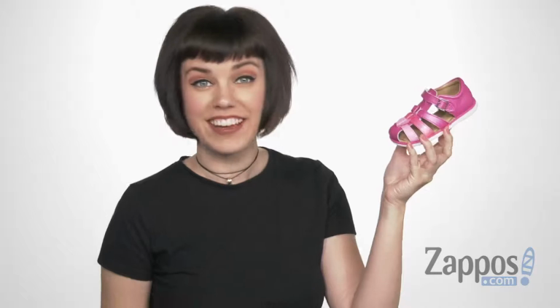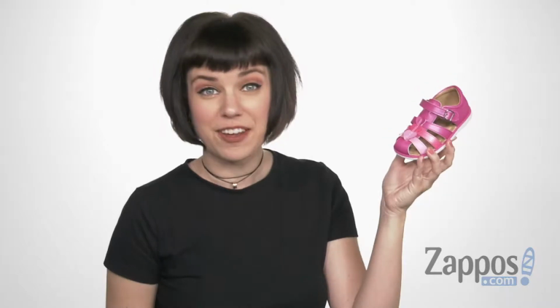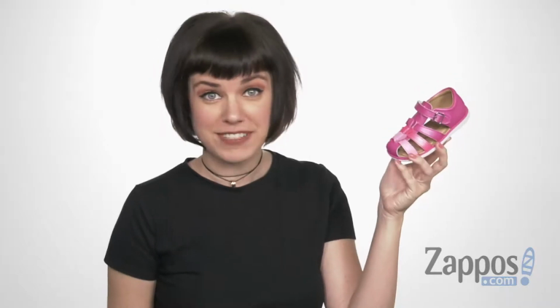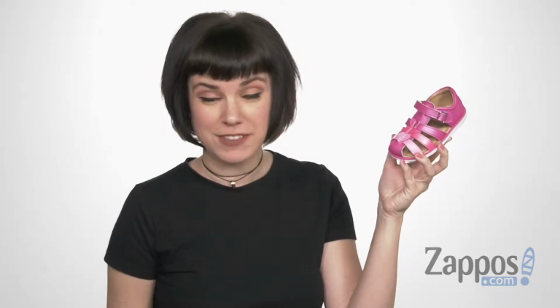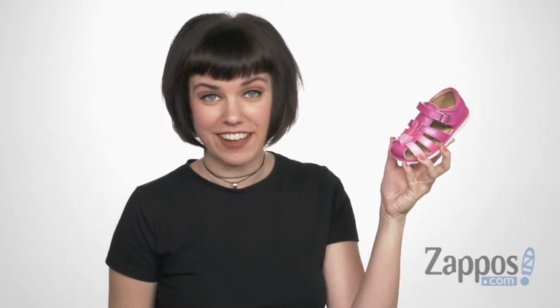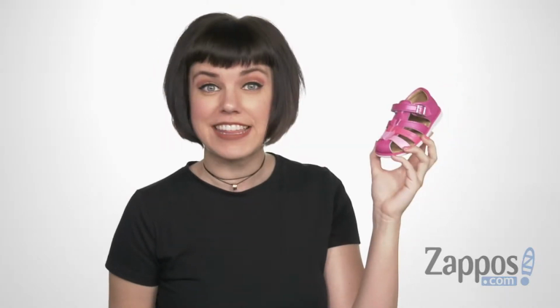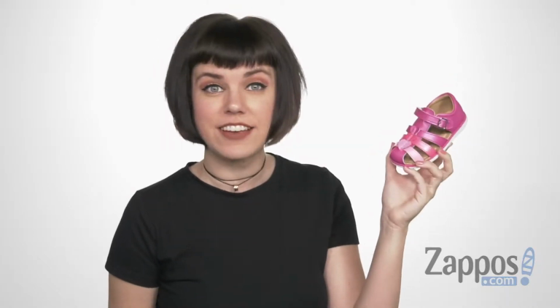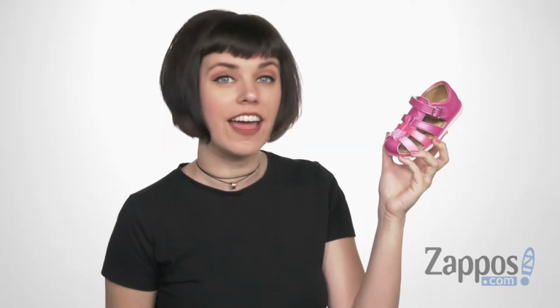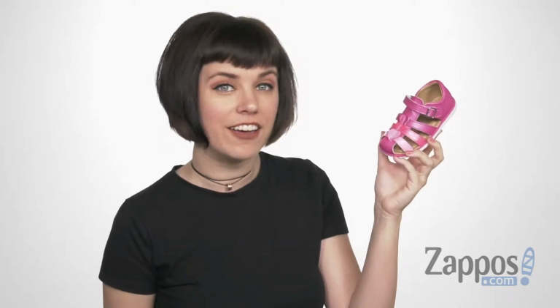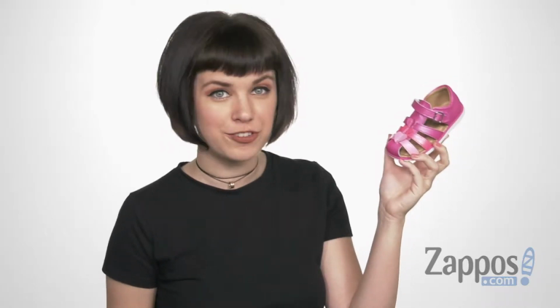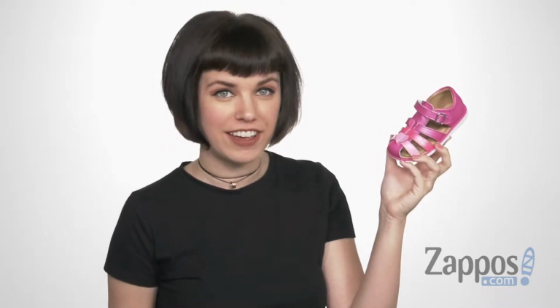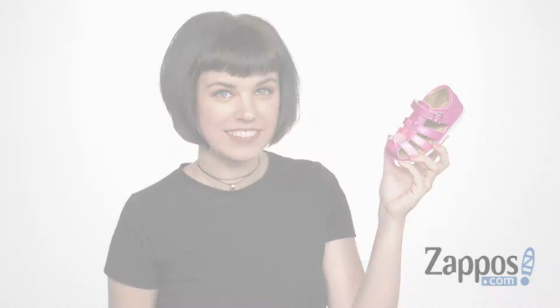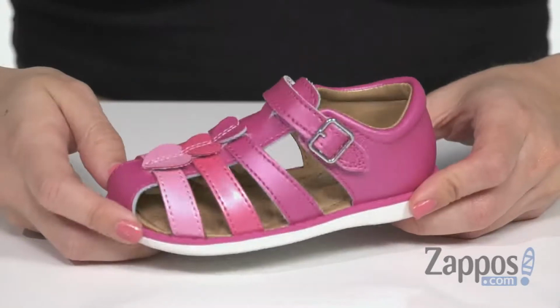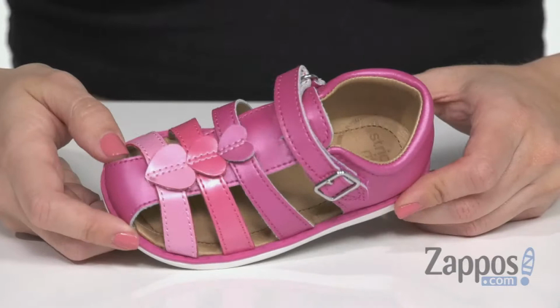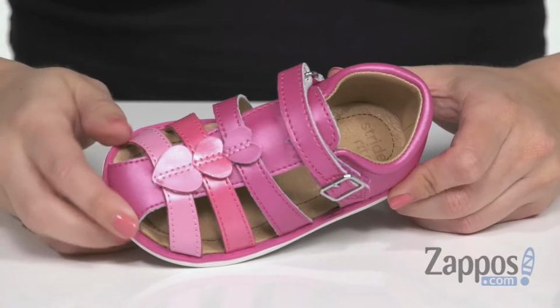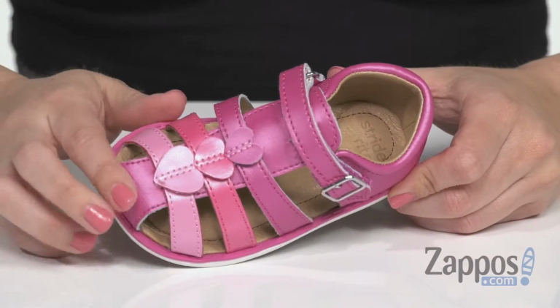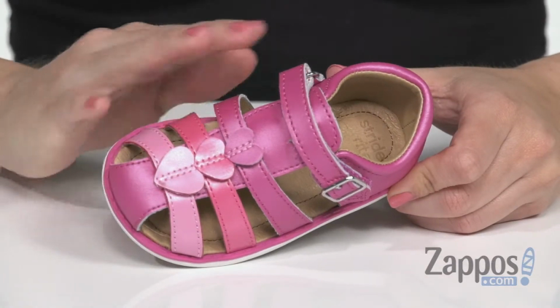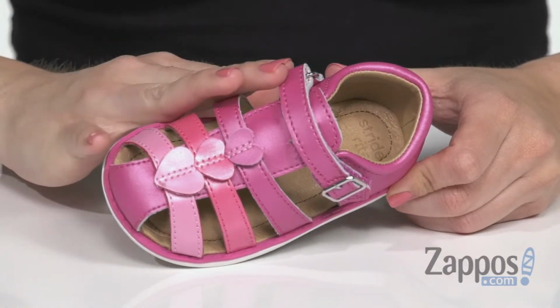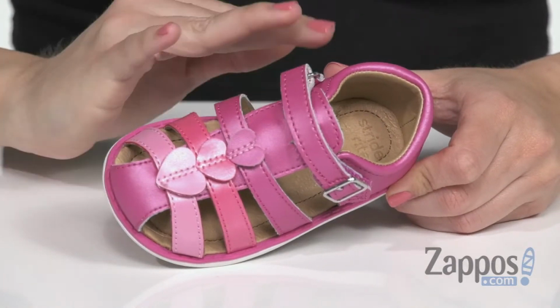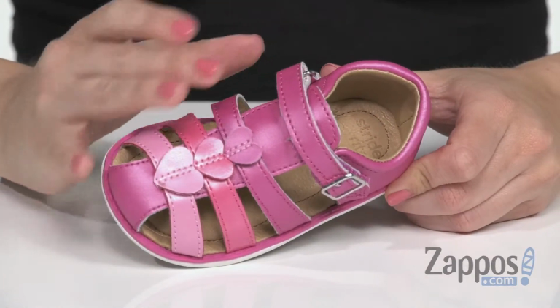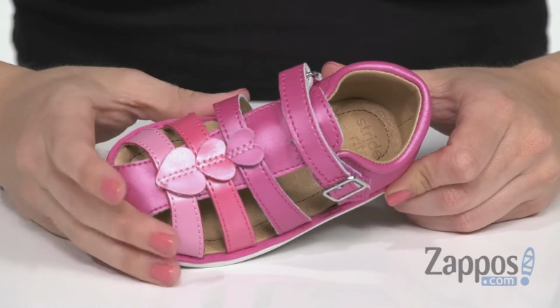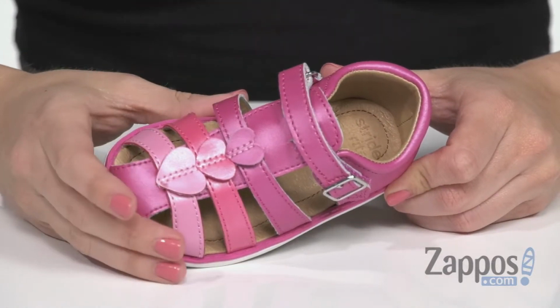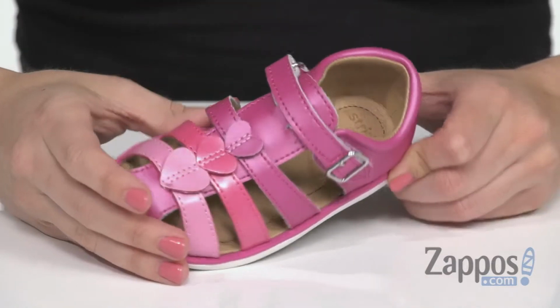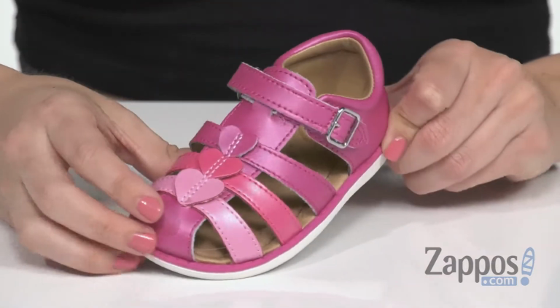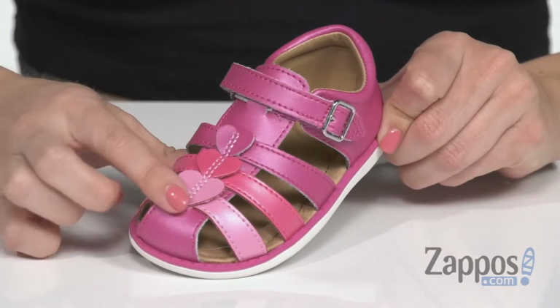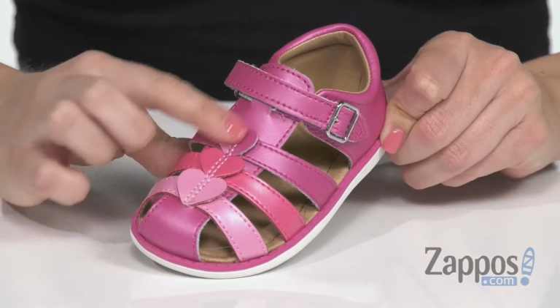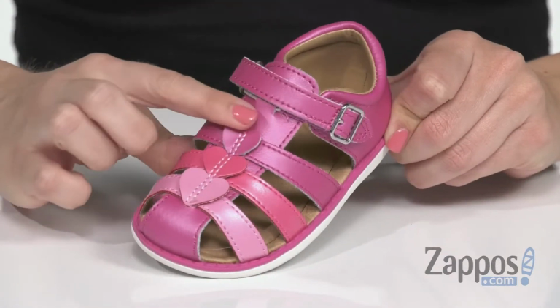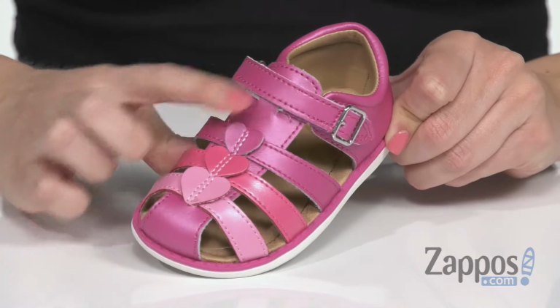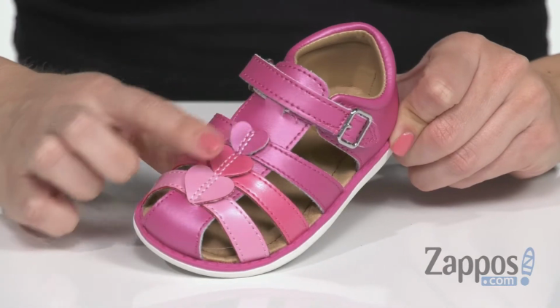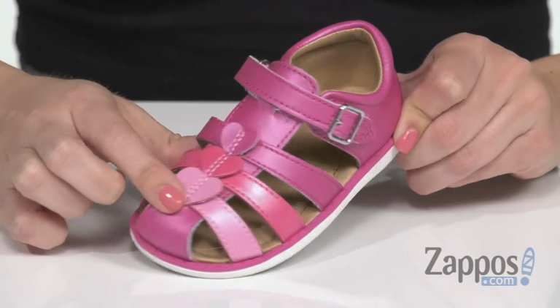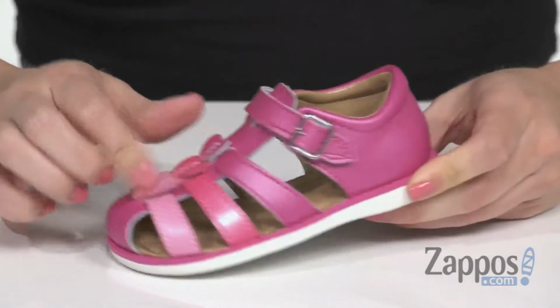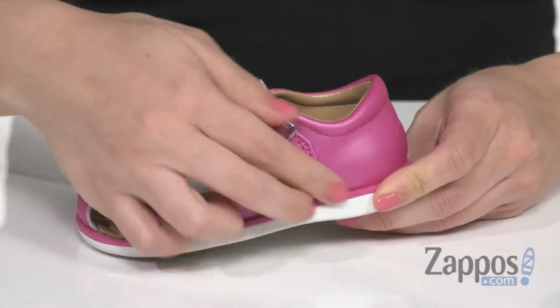Hi guys, Autumn from Zappos here and this is the S.R. Ella from StrideRite. These cute sandals are made with a leather upper, they've got a fisherman style design and I really love the accent hearts here down the middle.